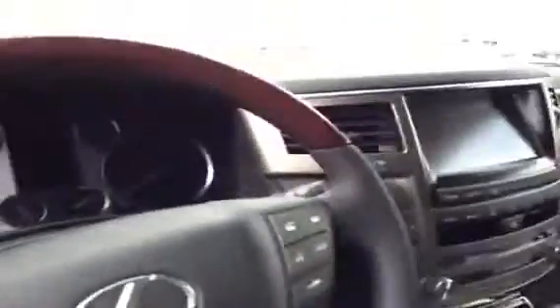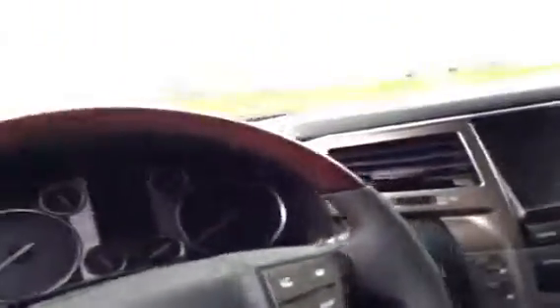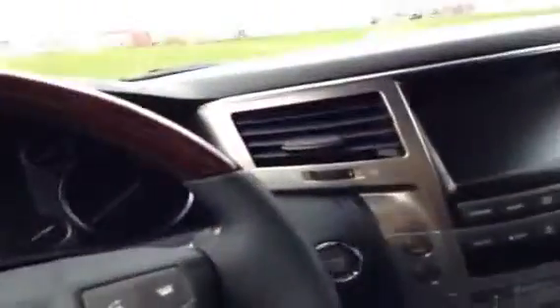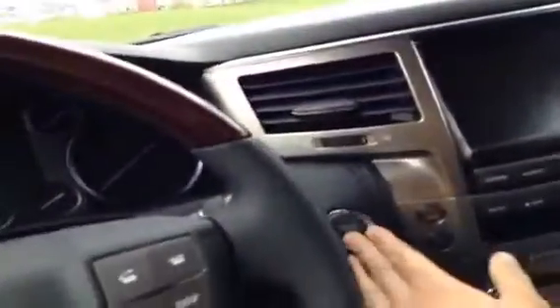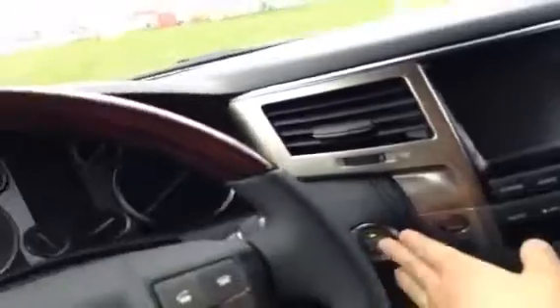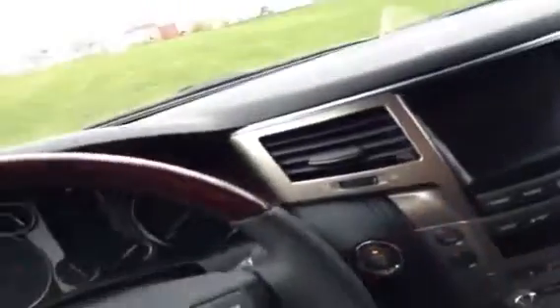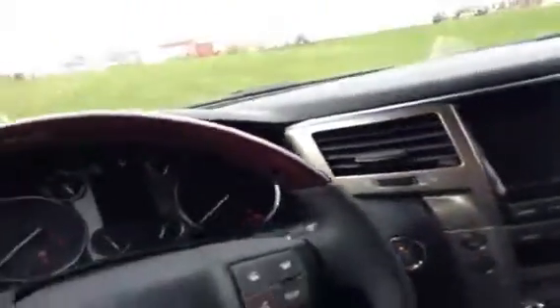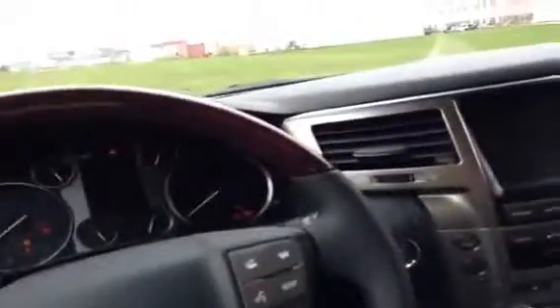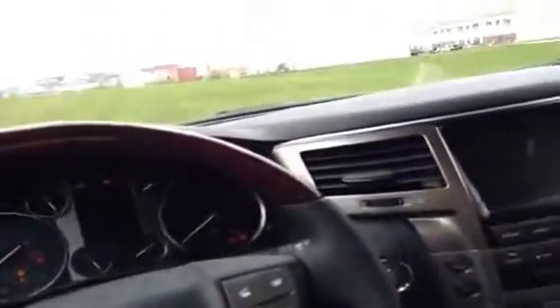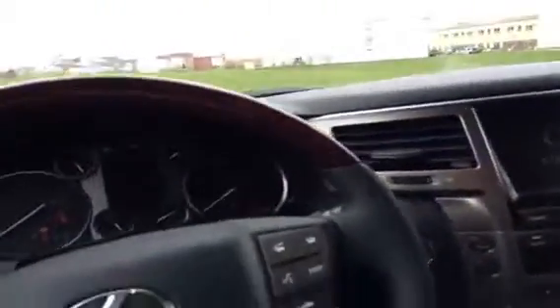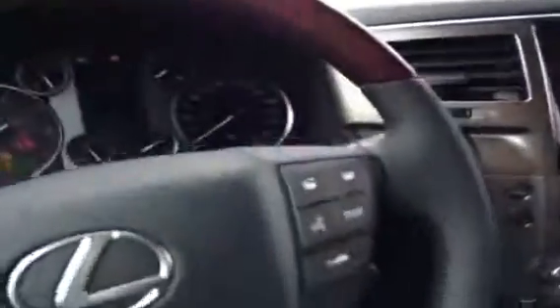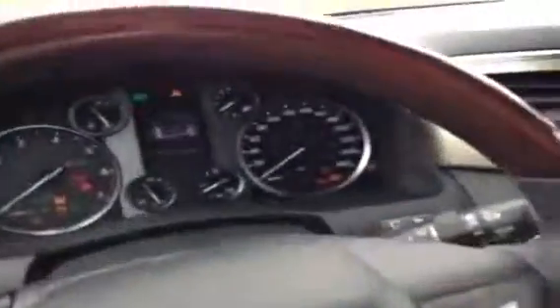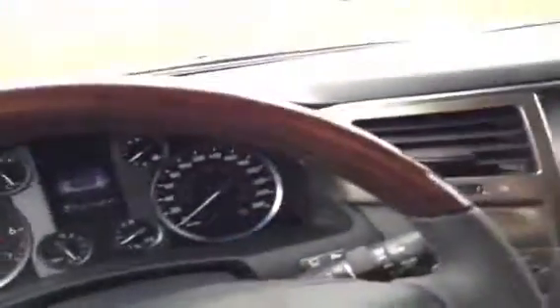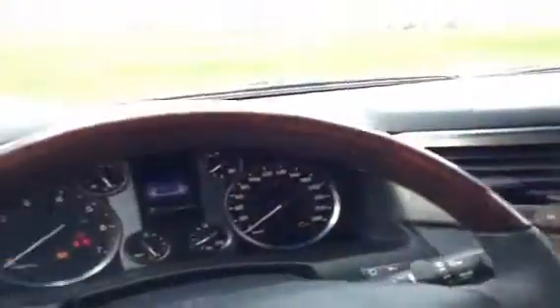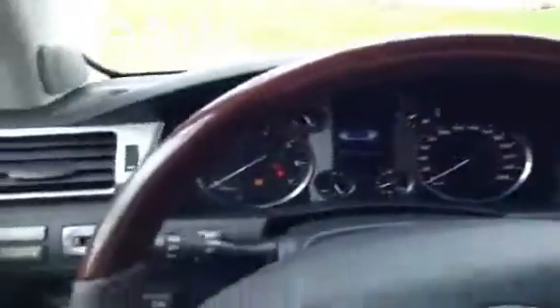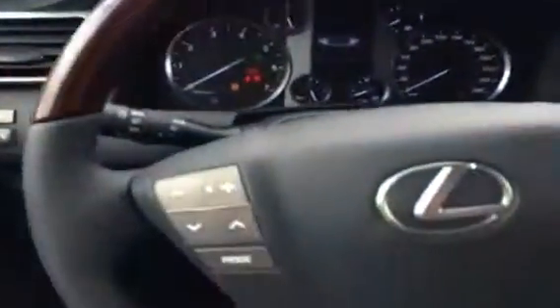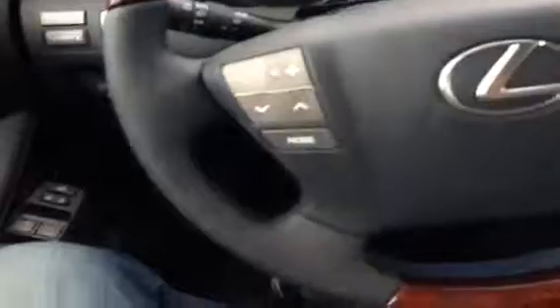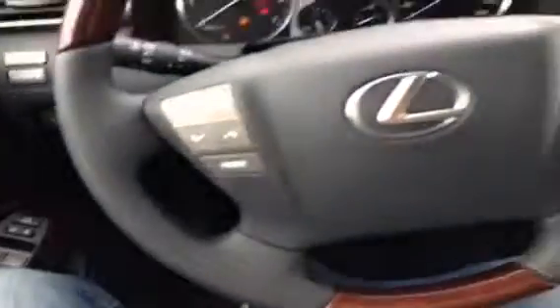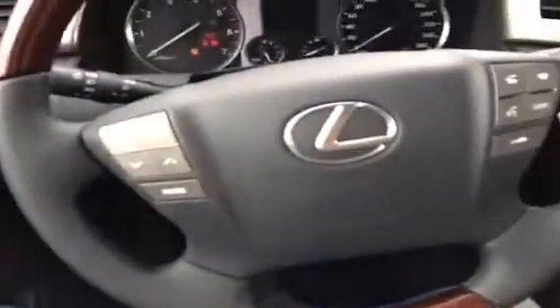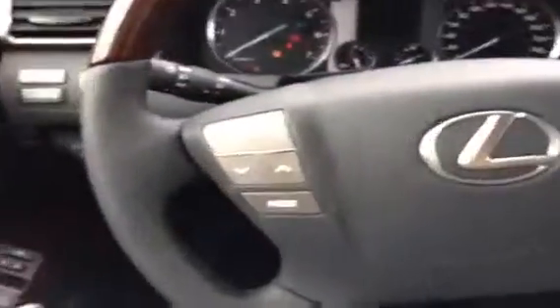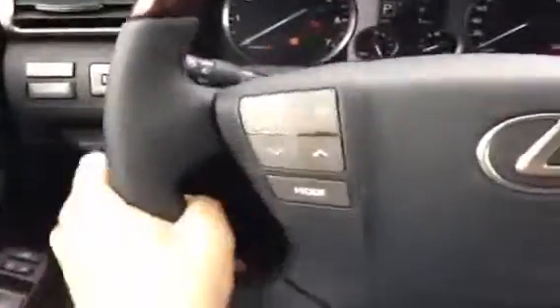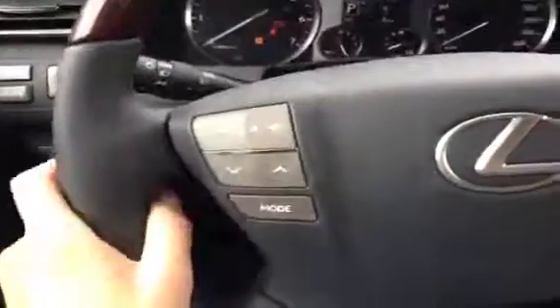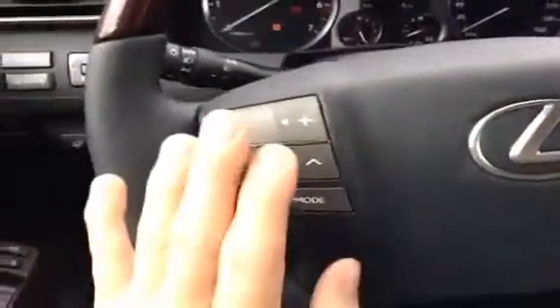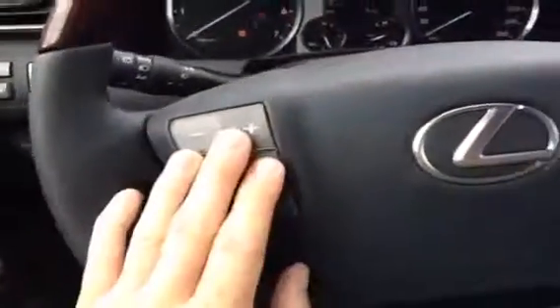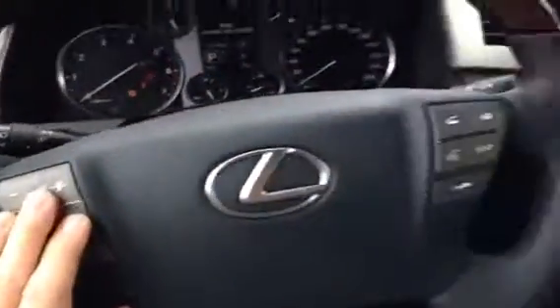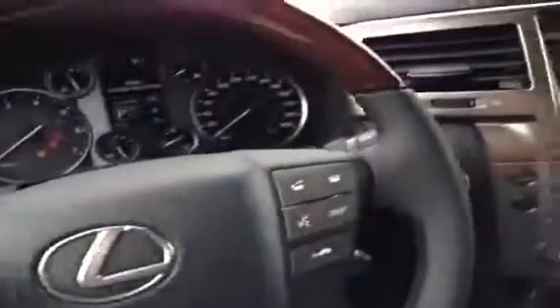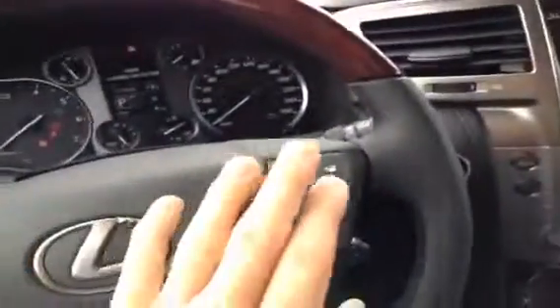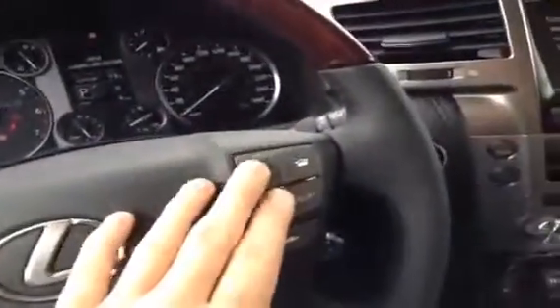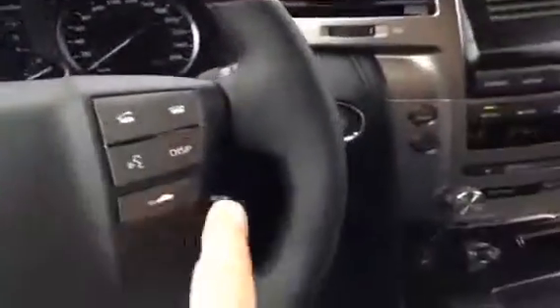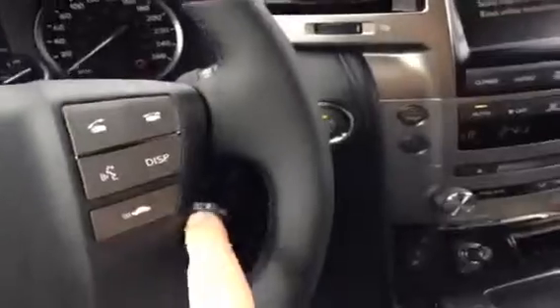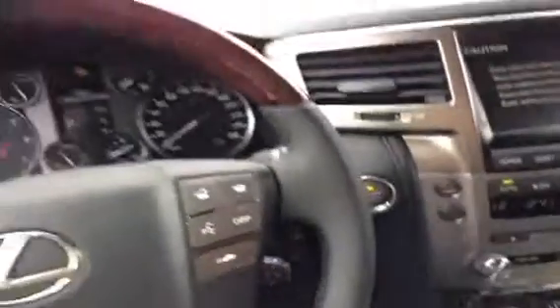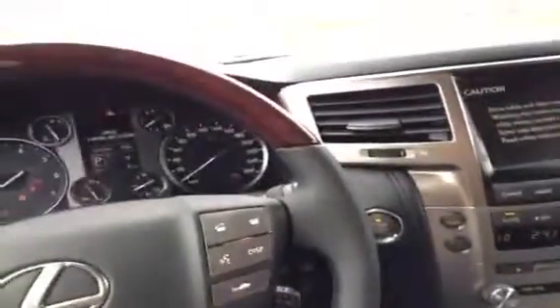It is a push-button start, so we're just going to turn on some of the lights in here and take a look around. You do get the wood grain trim with the leather wrapping on the steering wheel. Audio controls over here on the left, Bluetooth on the right, cruise control on your lower right.